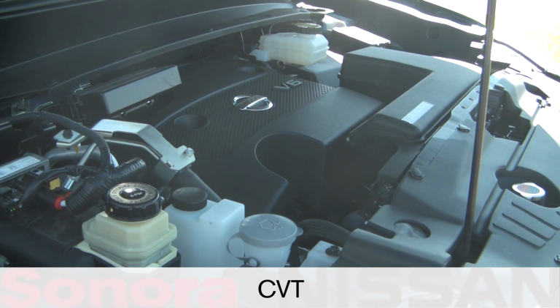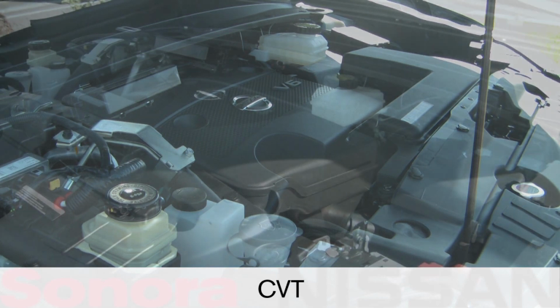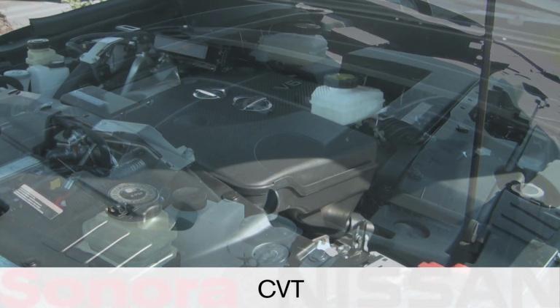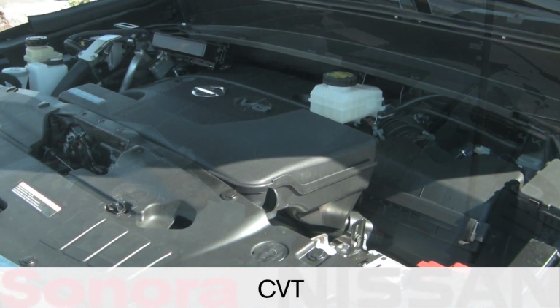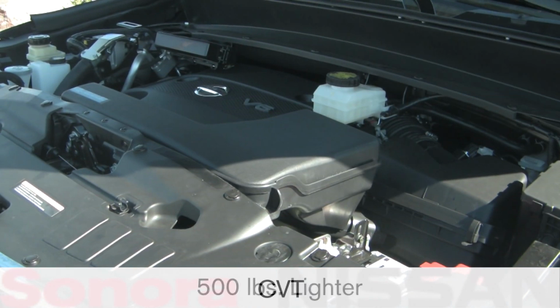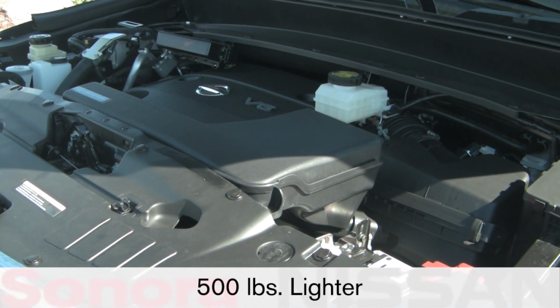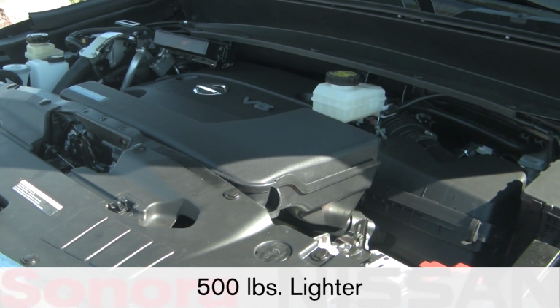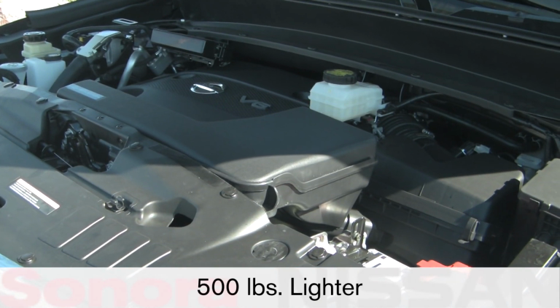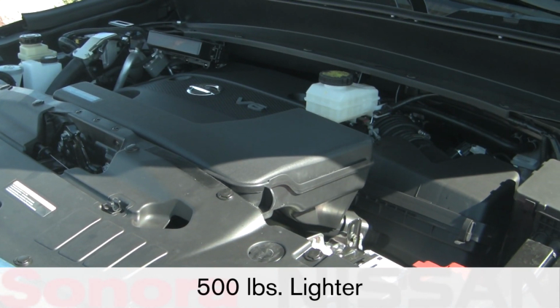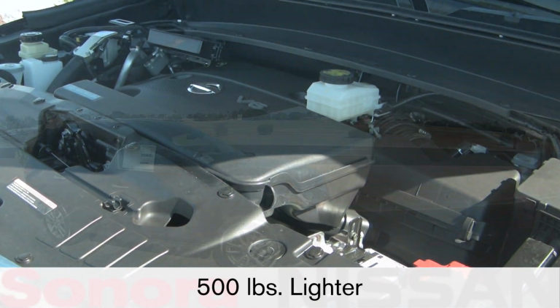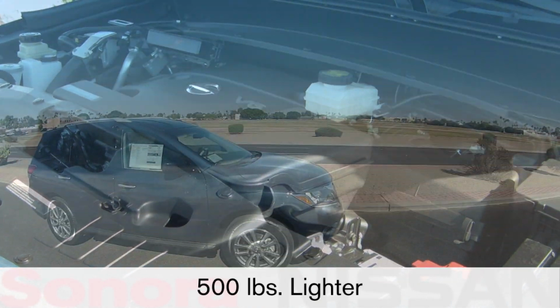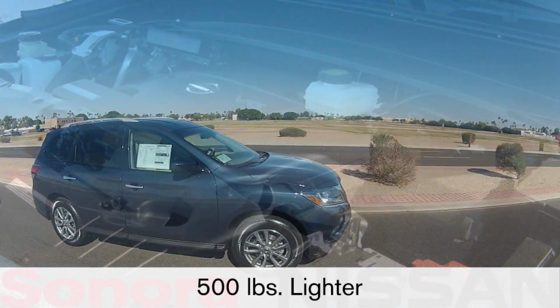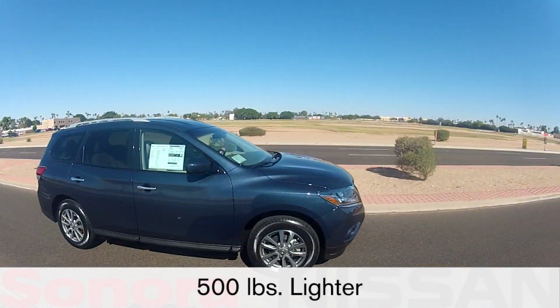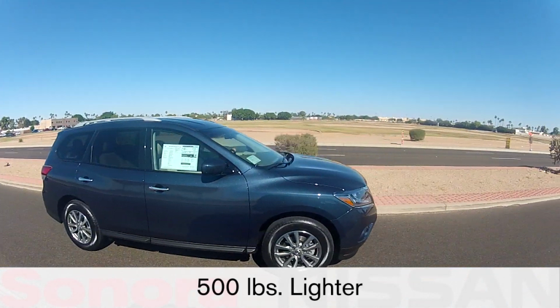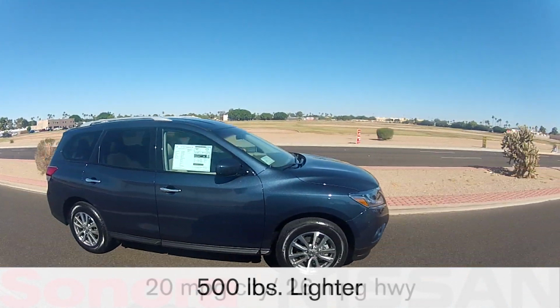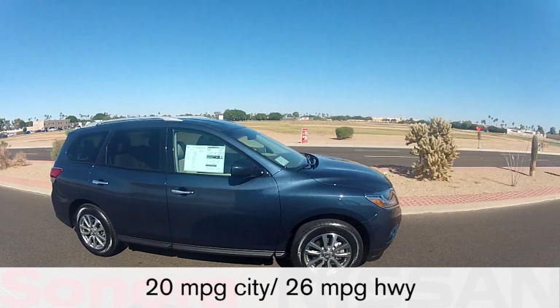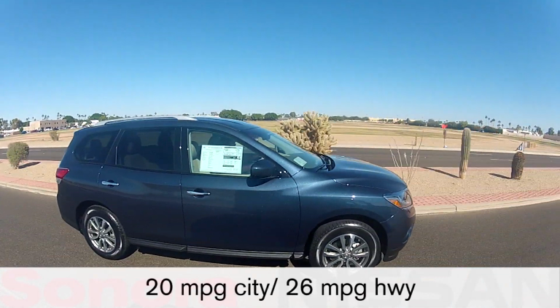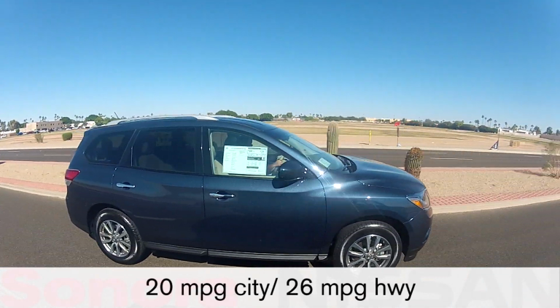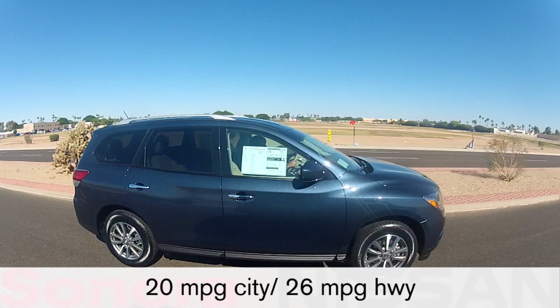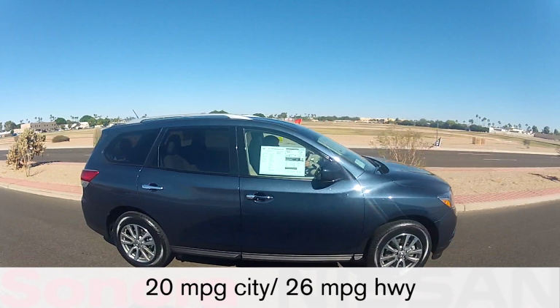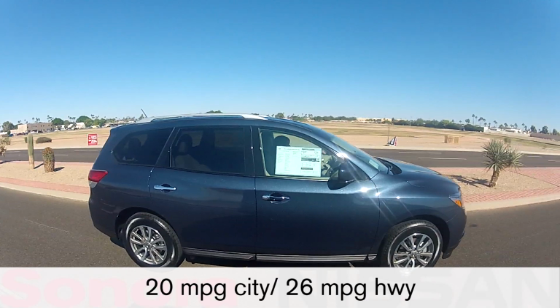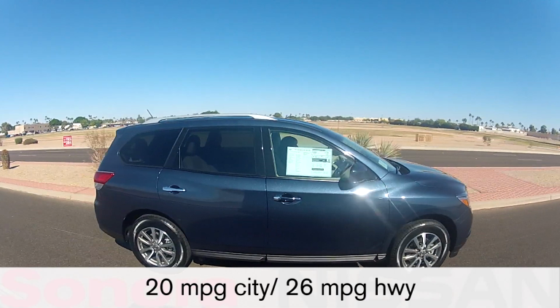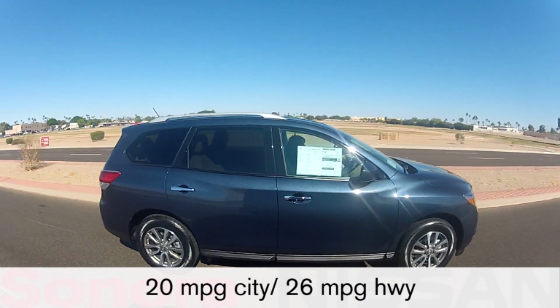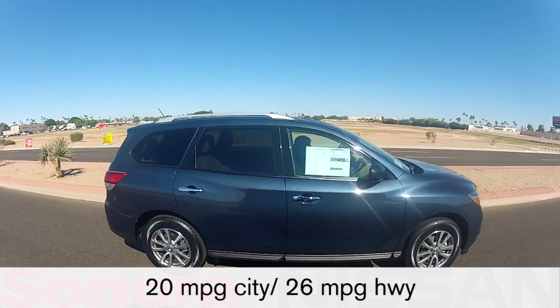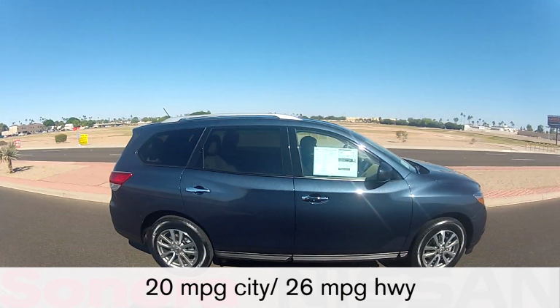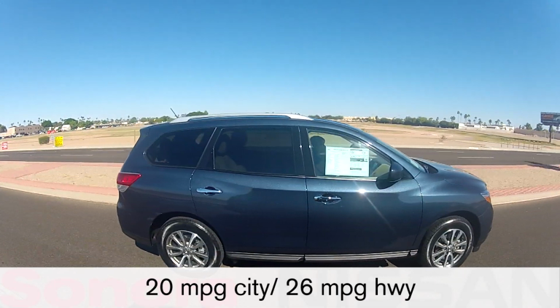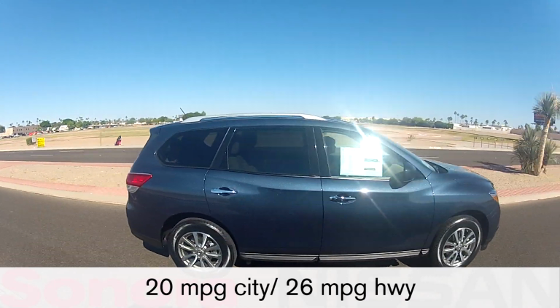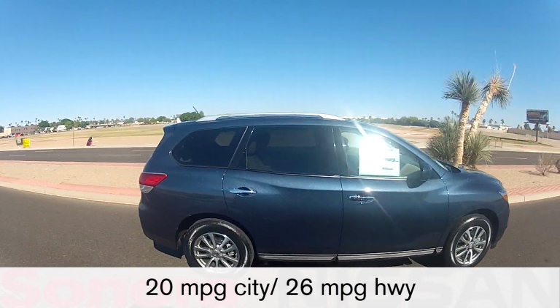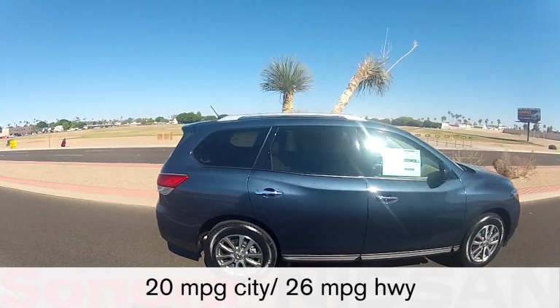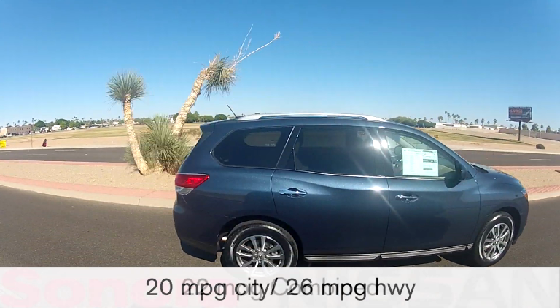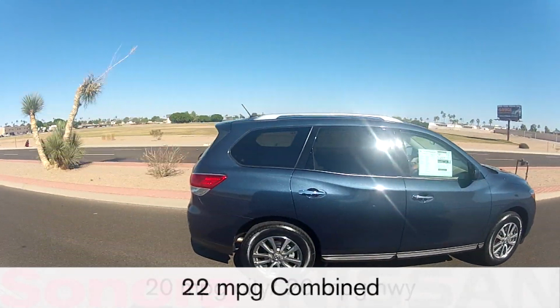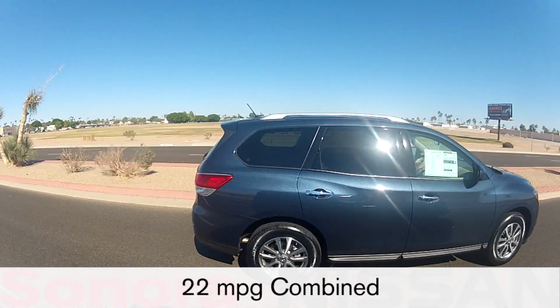The vehicle is 500 pounds lighter than the one it replaces, one factor in fuel economy estimates of 20 miles per gallon city, 26 miles per gallon highway, and 22 combined.